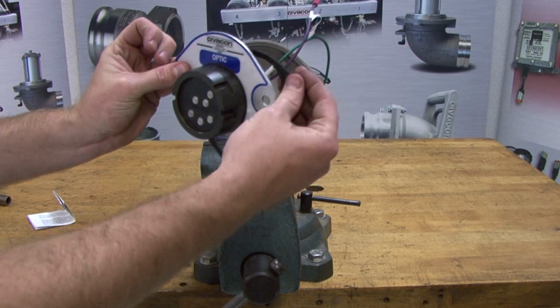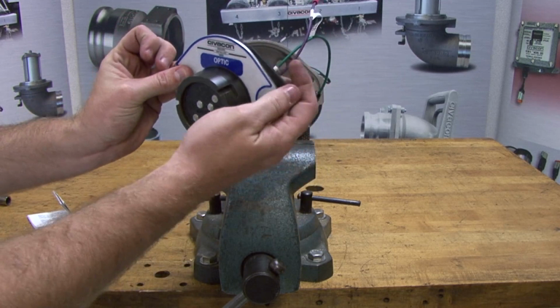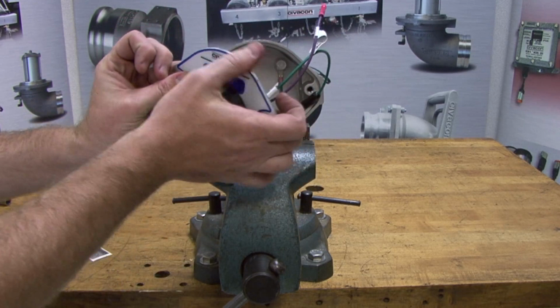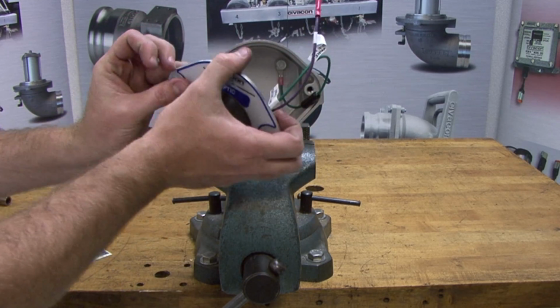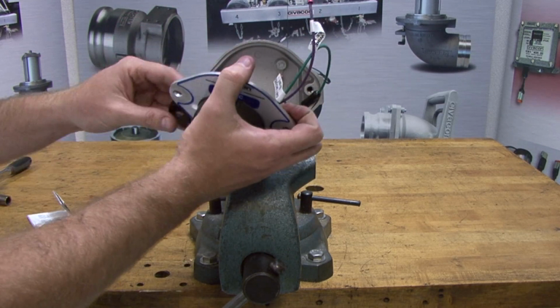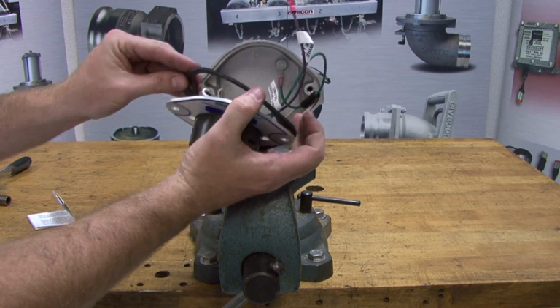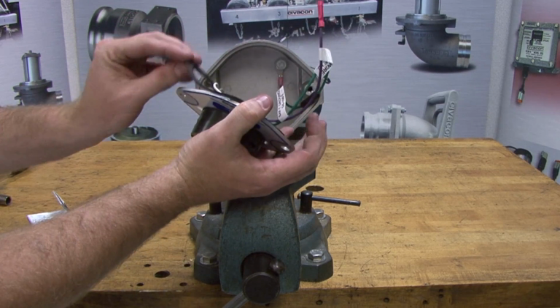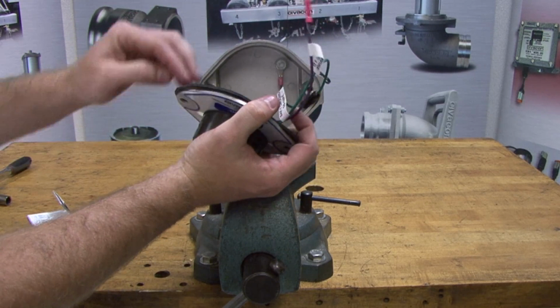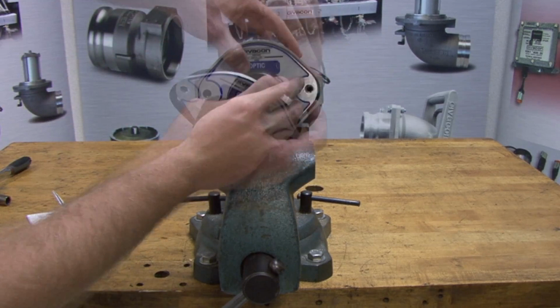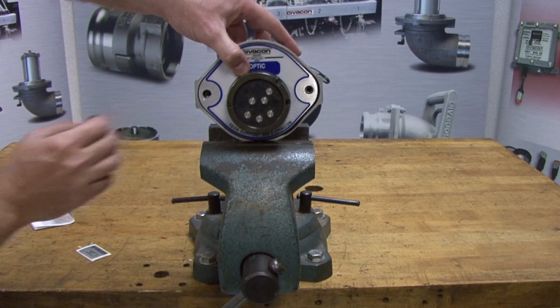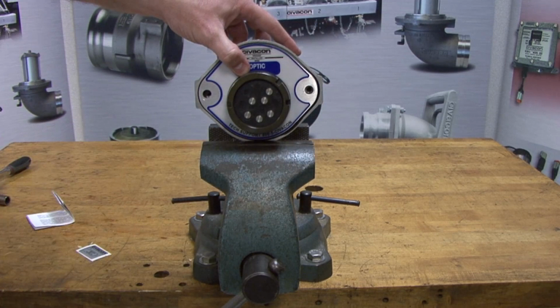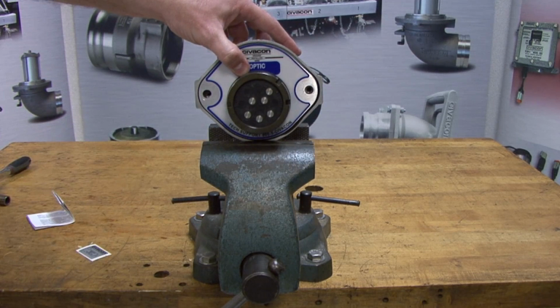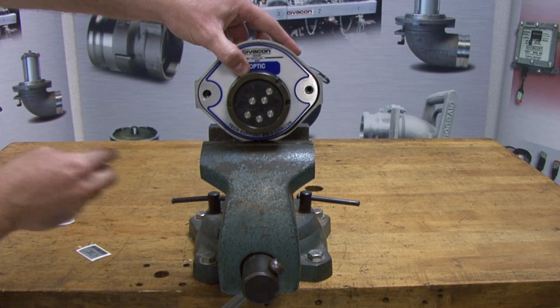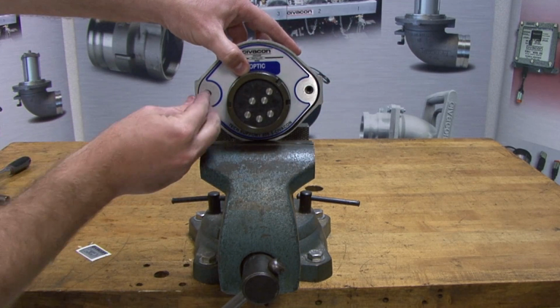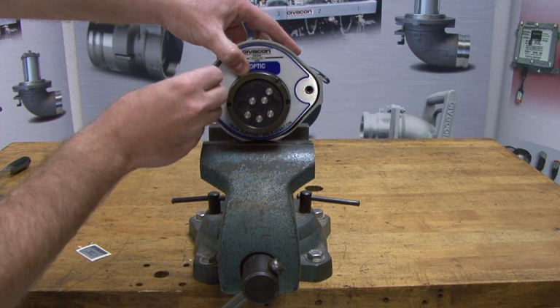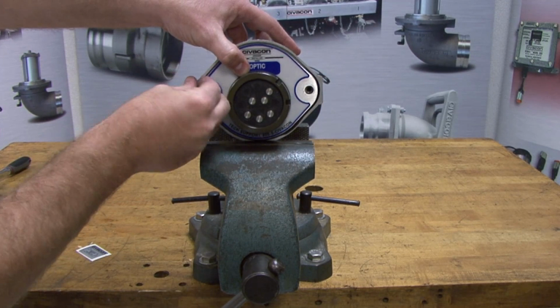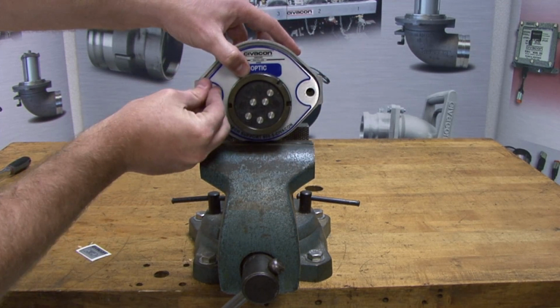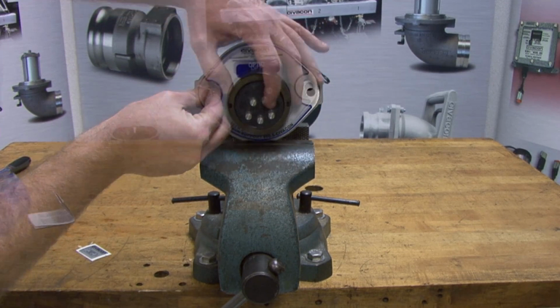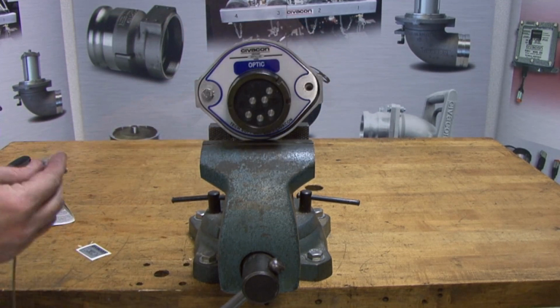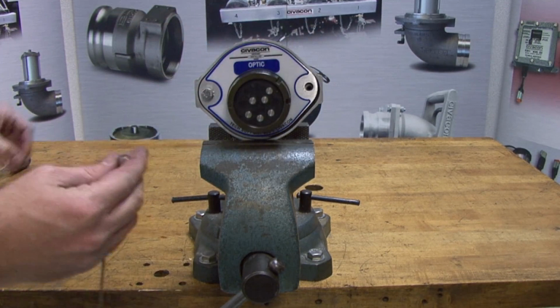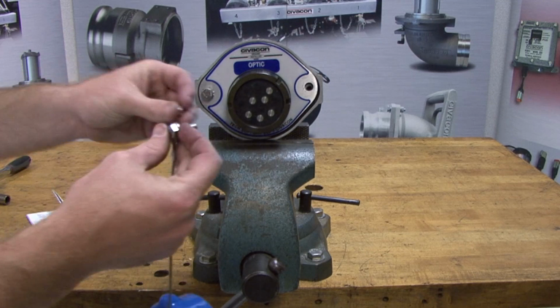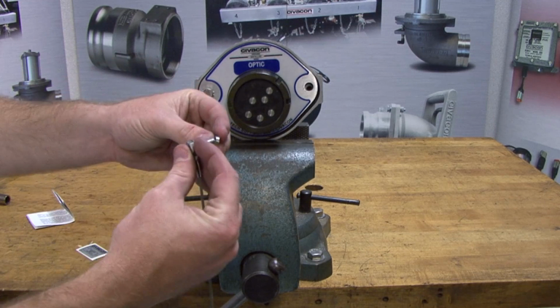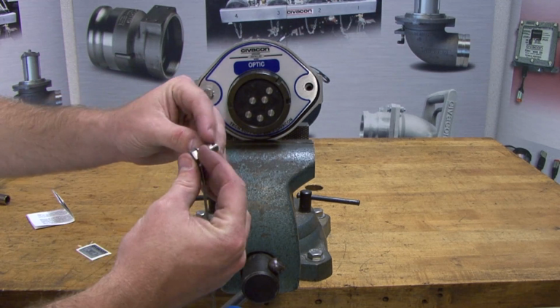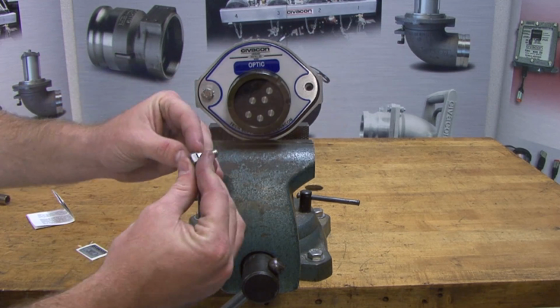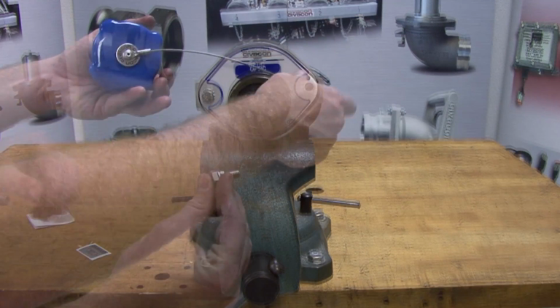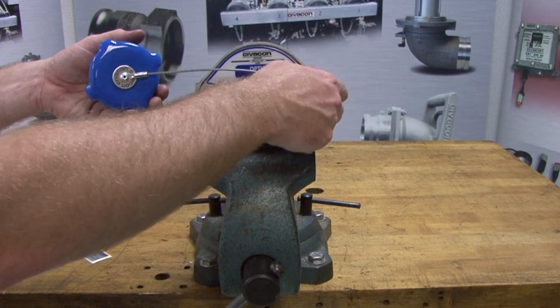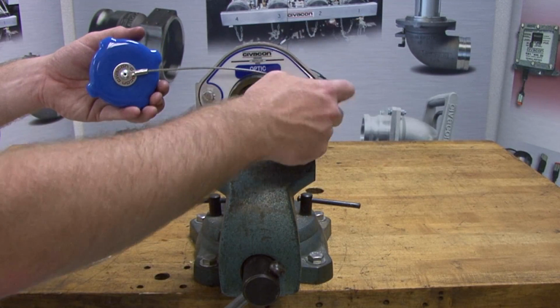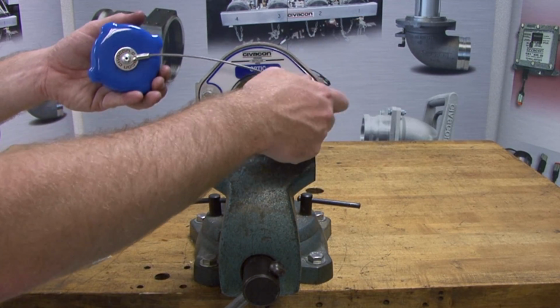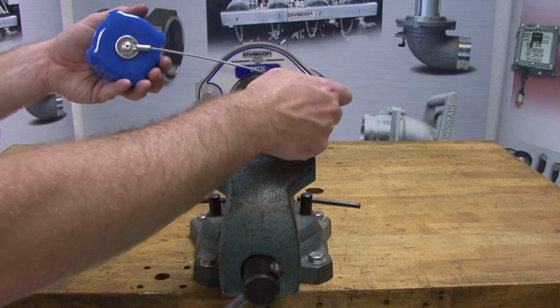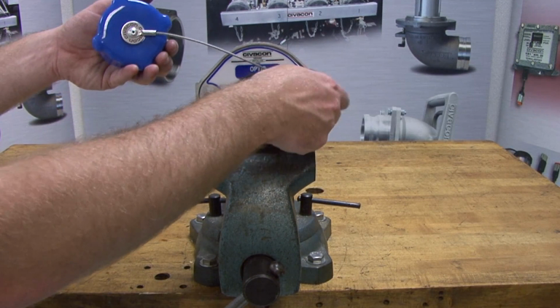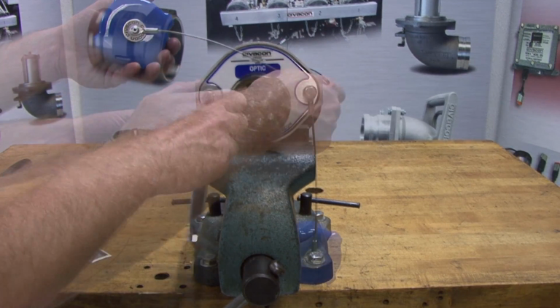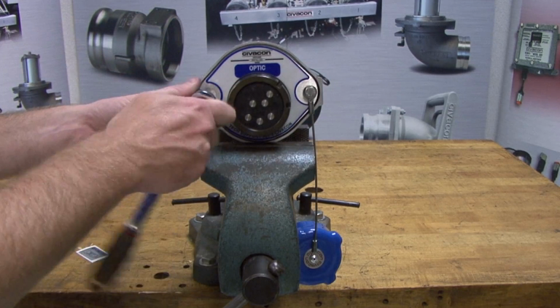install the gasket seal and attach the socket face. Reinstall the left bolt to secure the socket face to the body. Attach the socket cap wire to the right bolt. Tighten both left and right bolts without over-tightening.